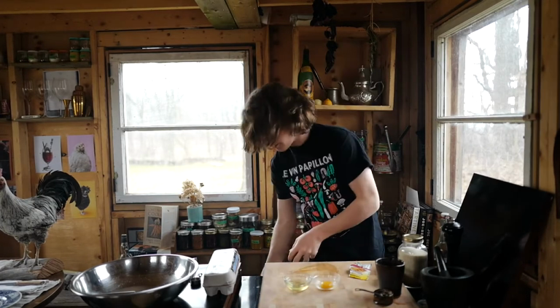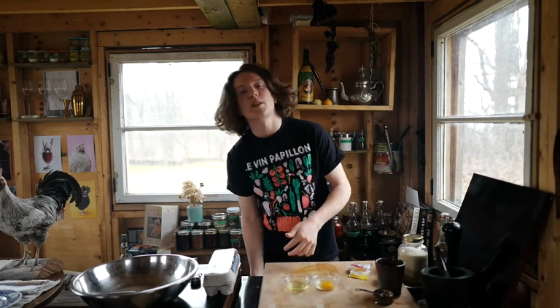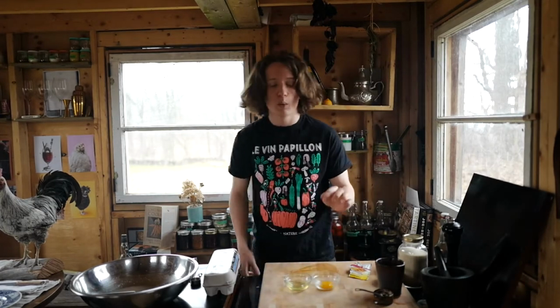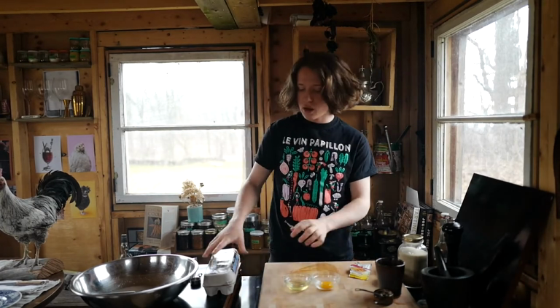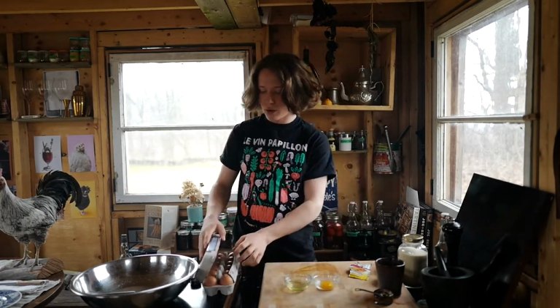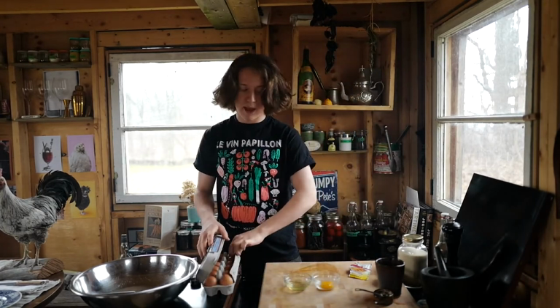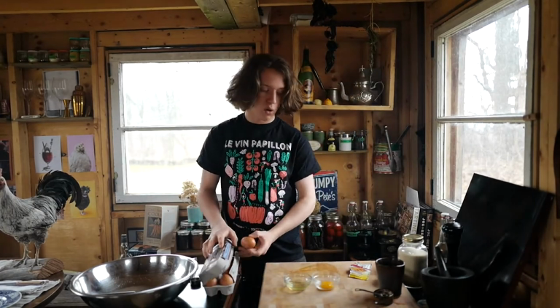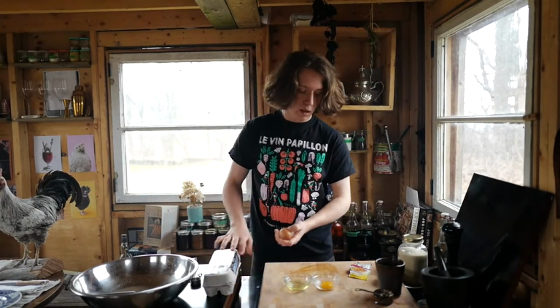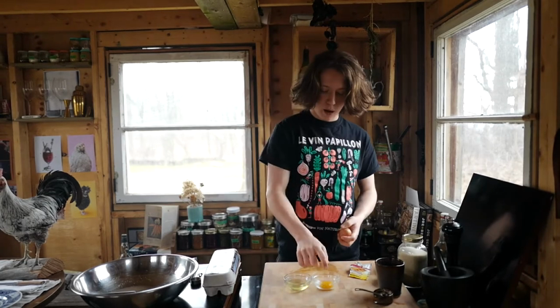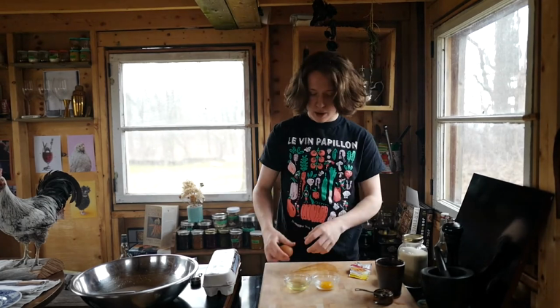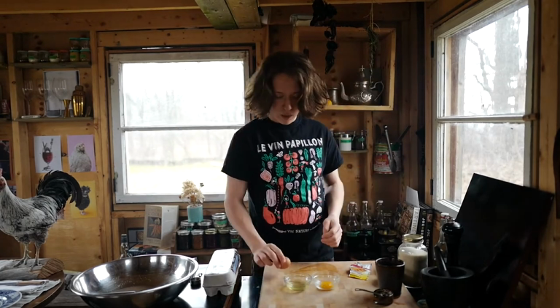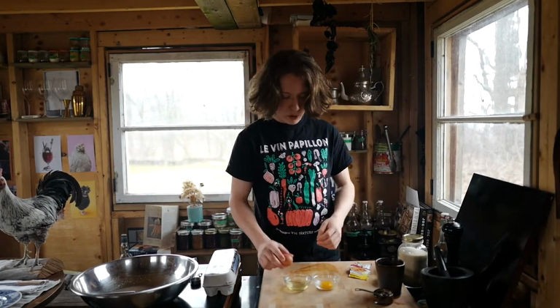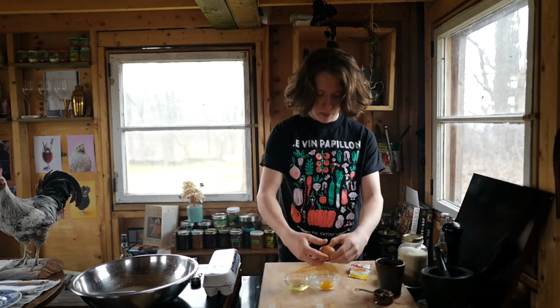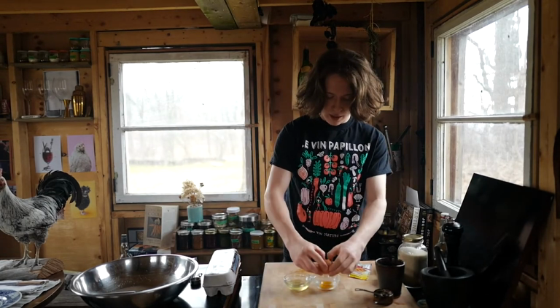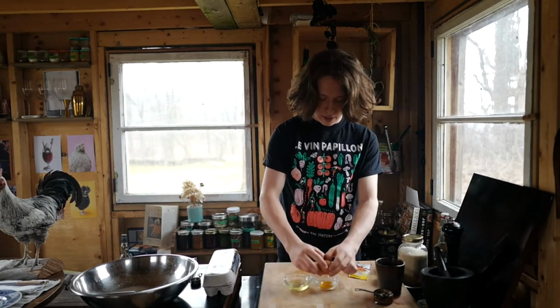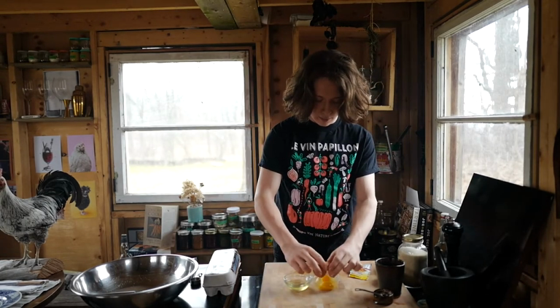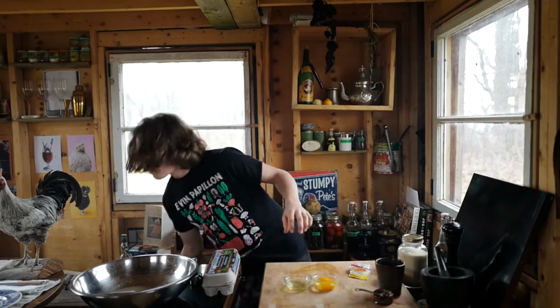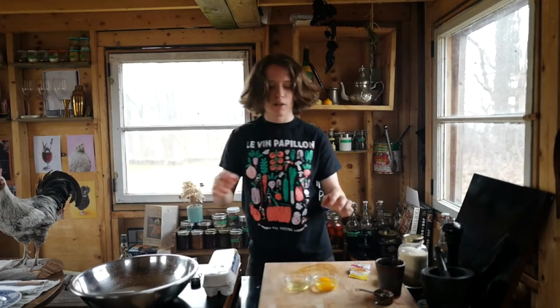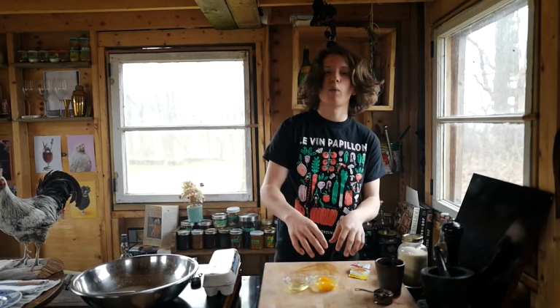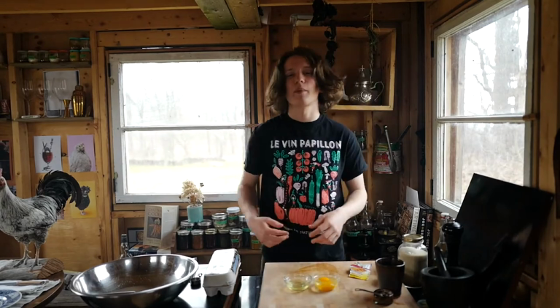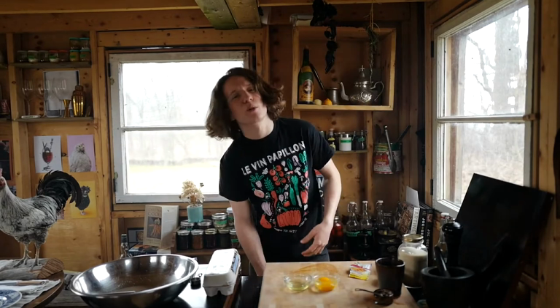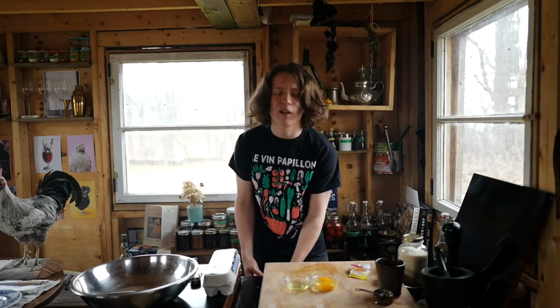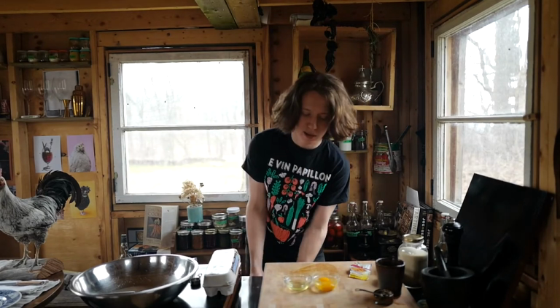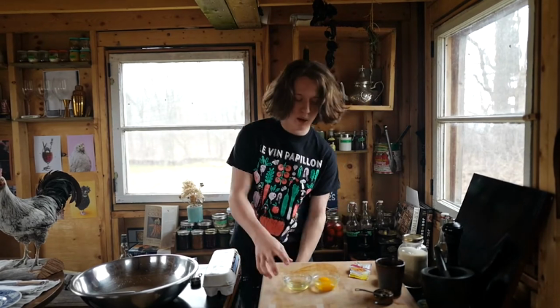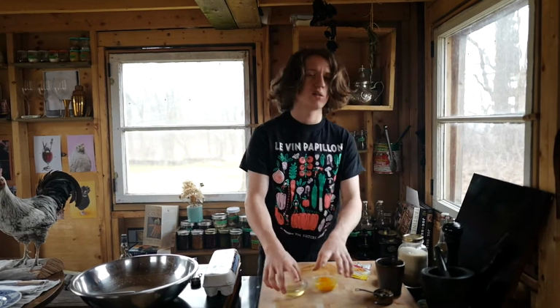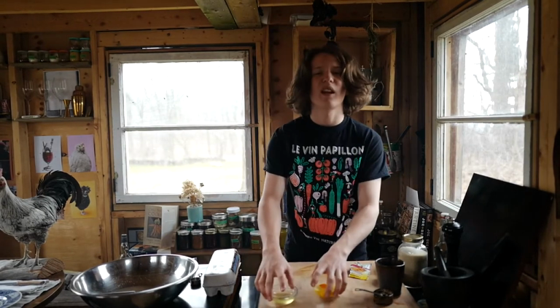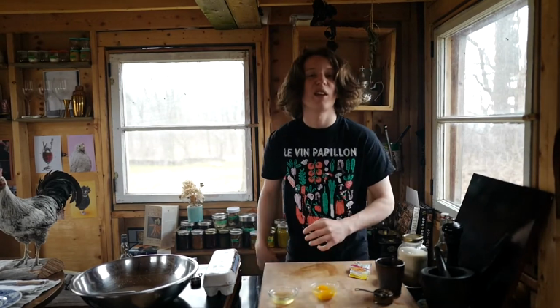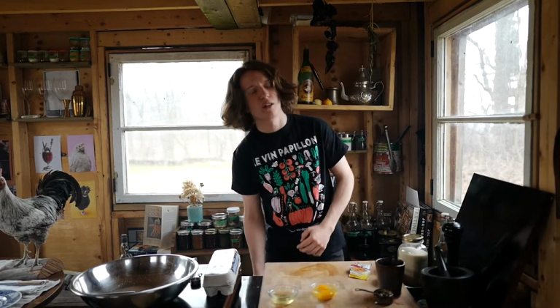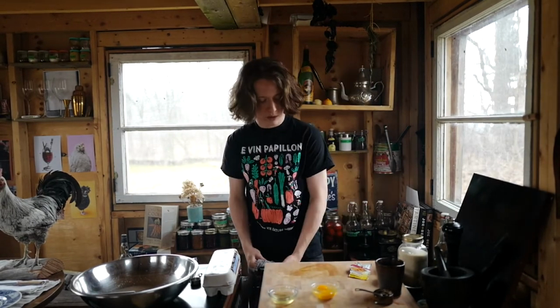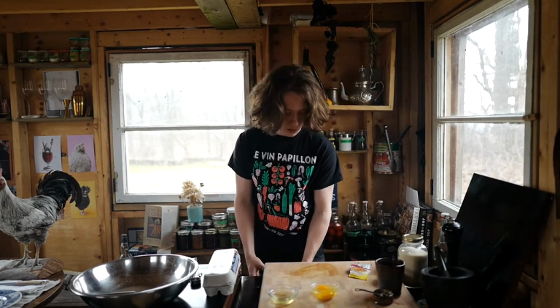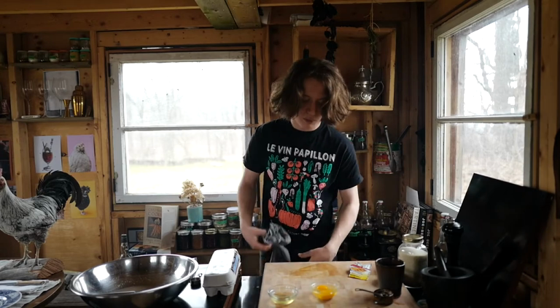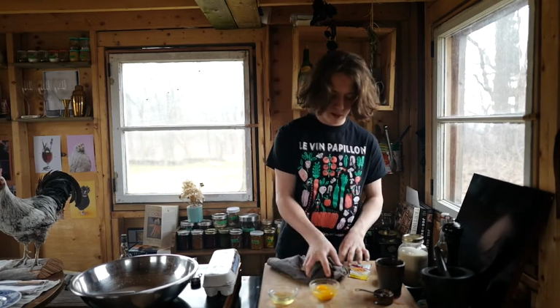For this recipe, we need one egg yolk and one whole egg. I've got my one egg yolk, and then I'm just going to break my whole egg right in there. Save your white for something else — don't throw out your egg whites. Don't throw out anything. Repurpose it.